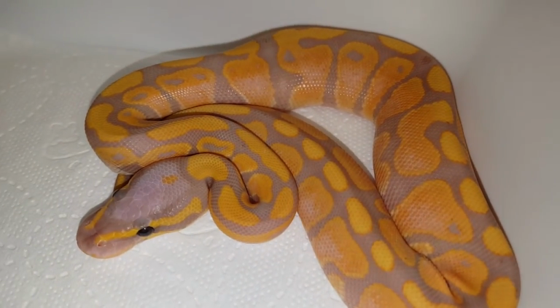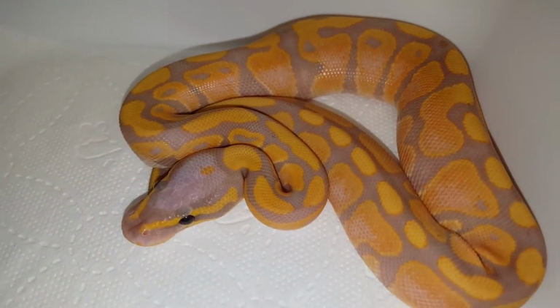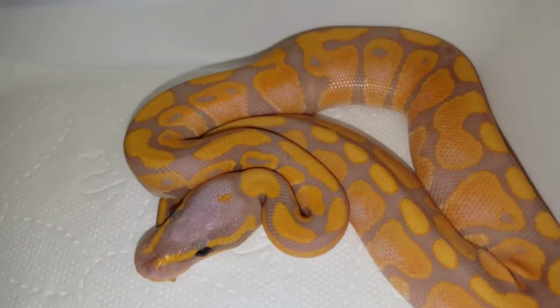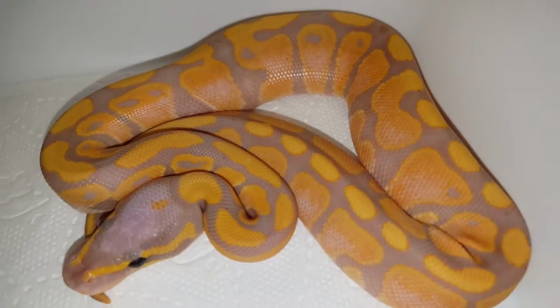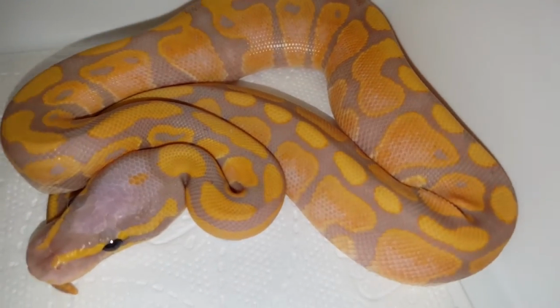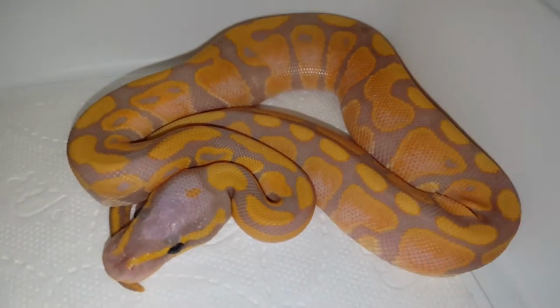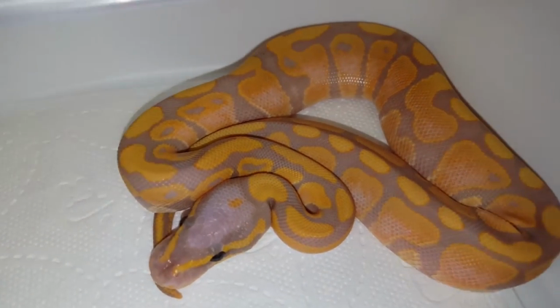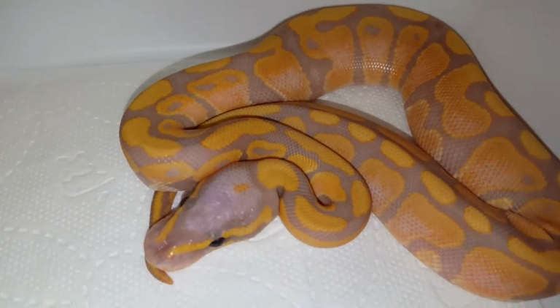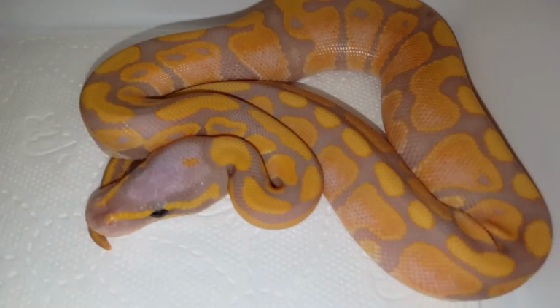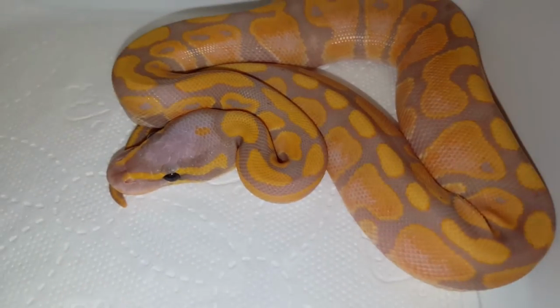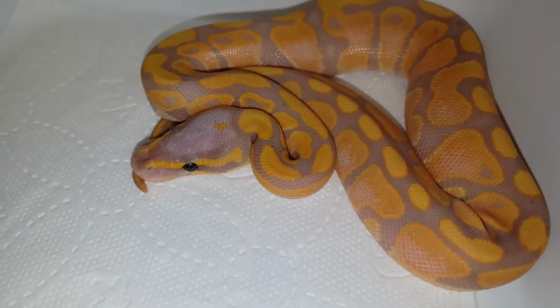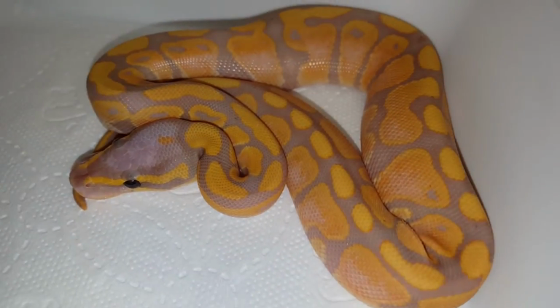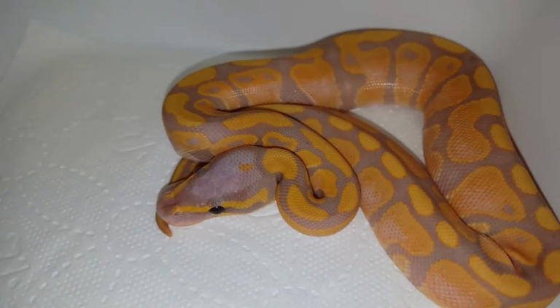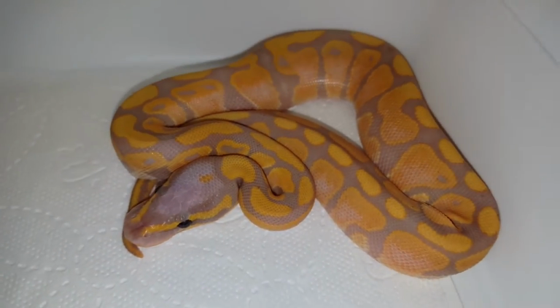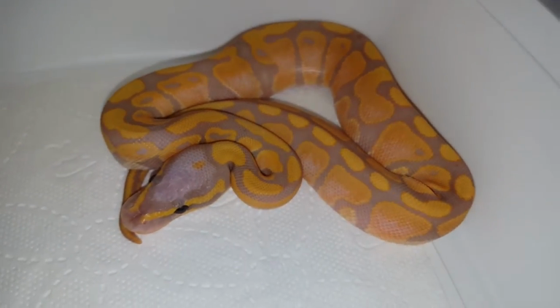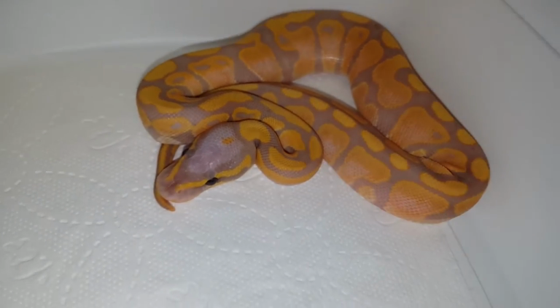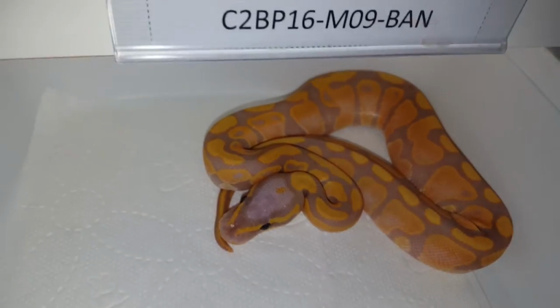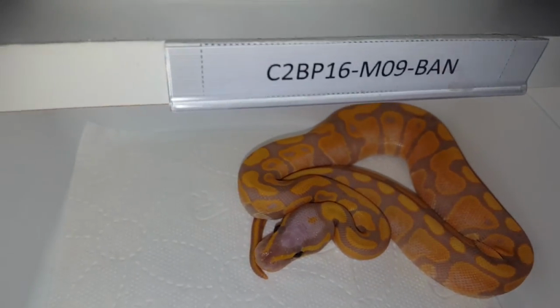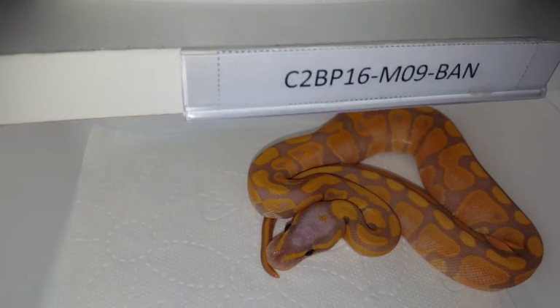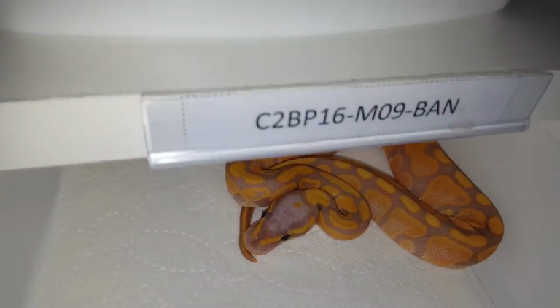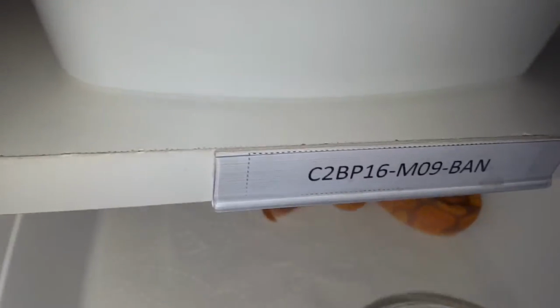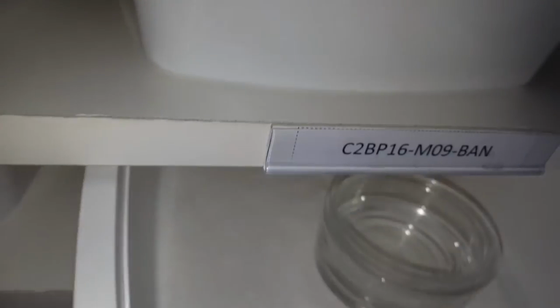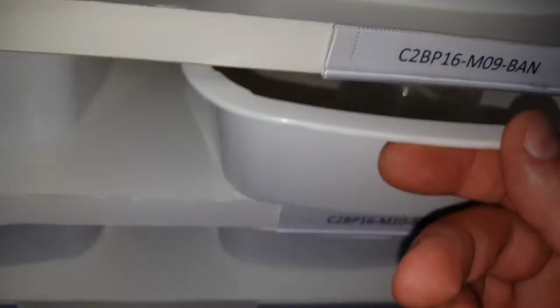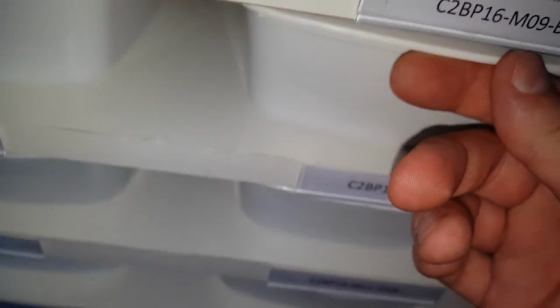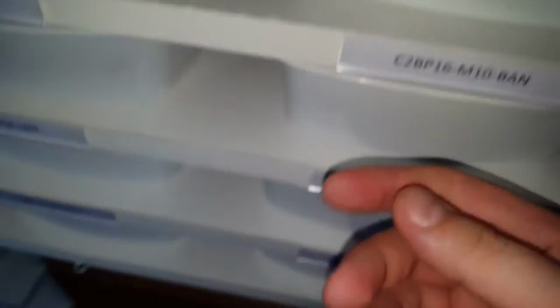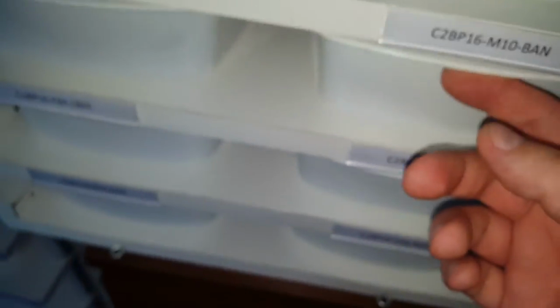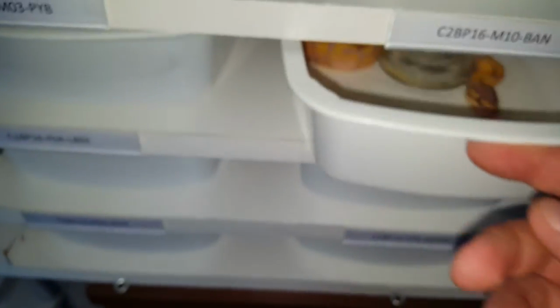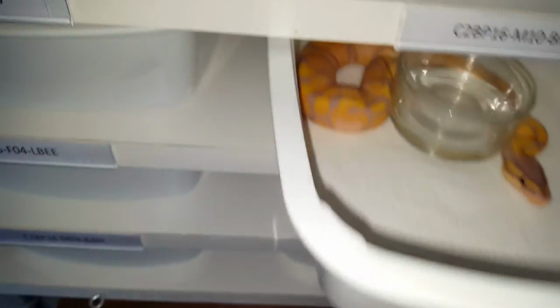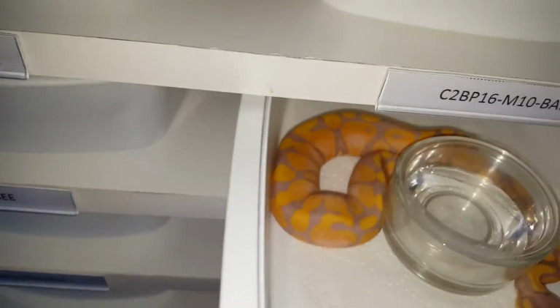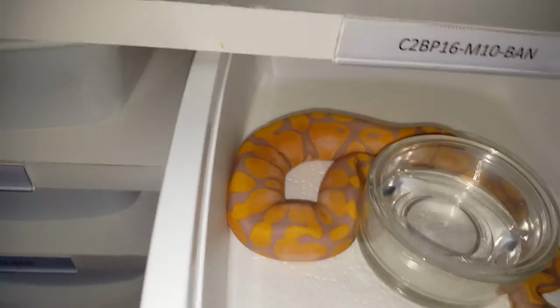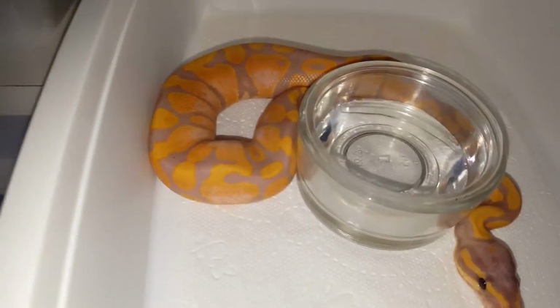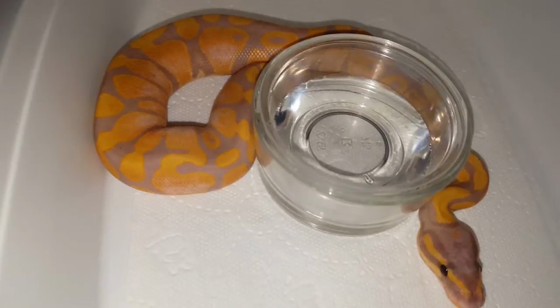They all basically look the same with the fading on the sides, and there are eight of them altogether, which is pretty cool. Let's close this one and move to the next — two more left.